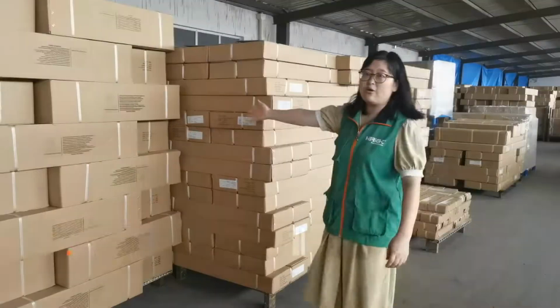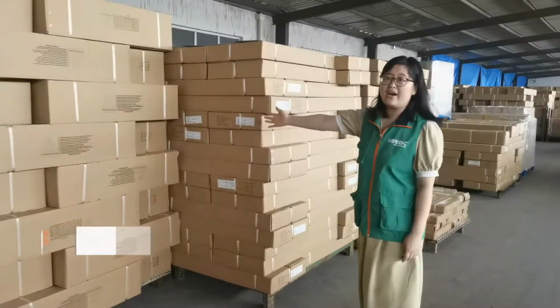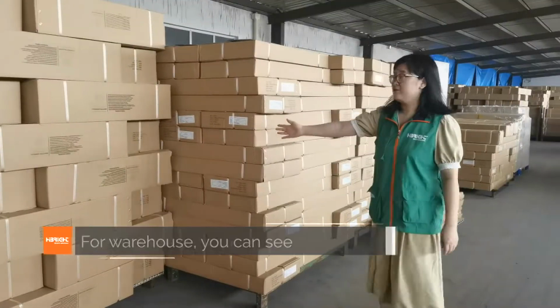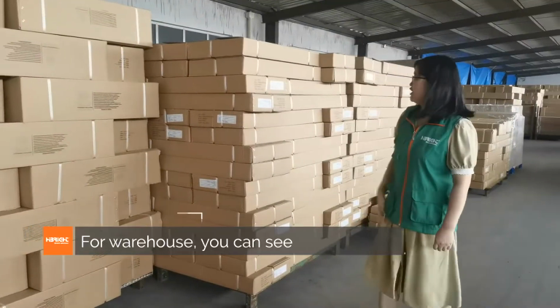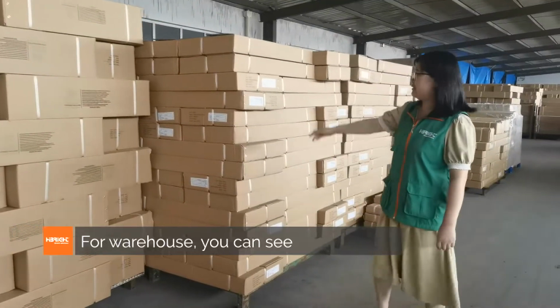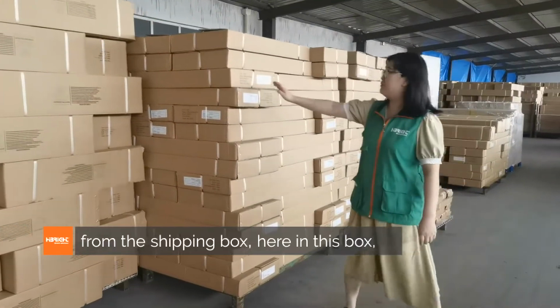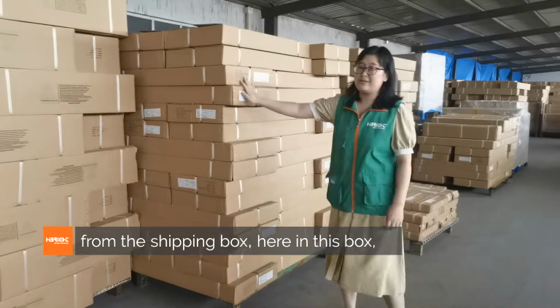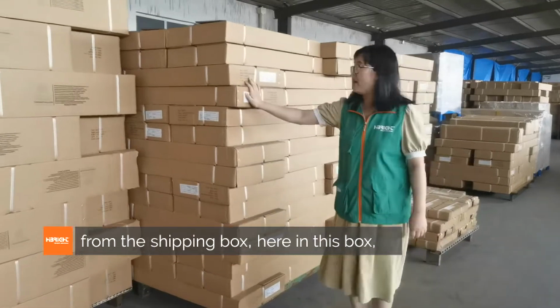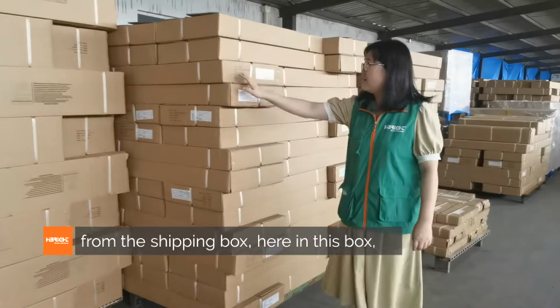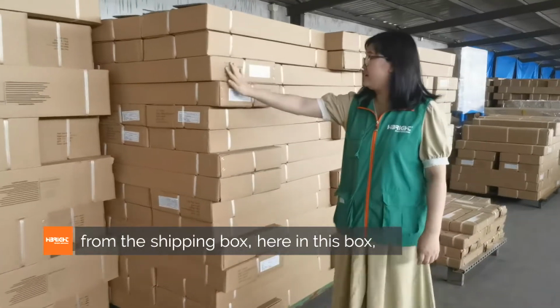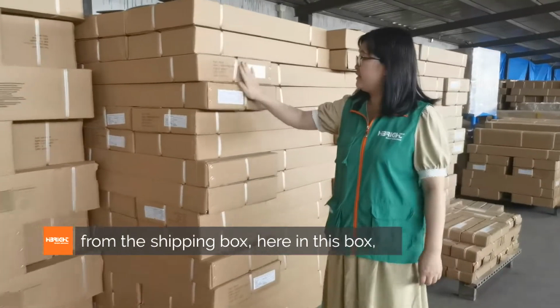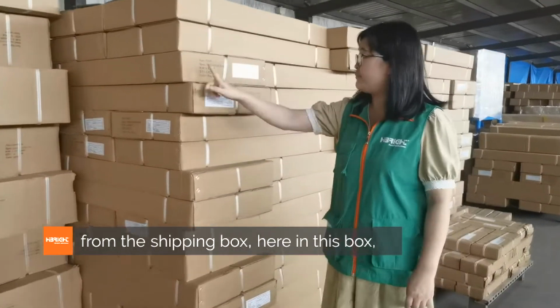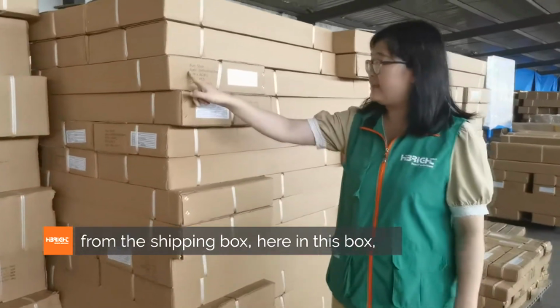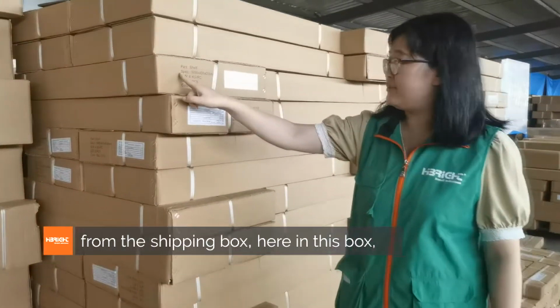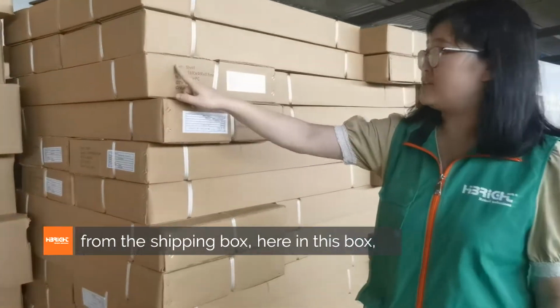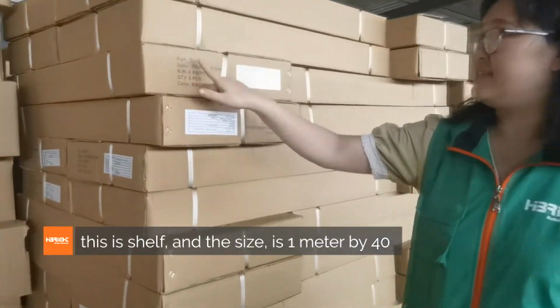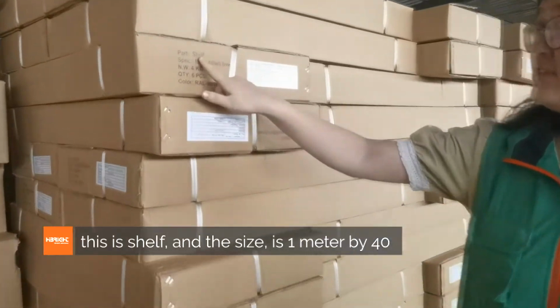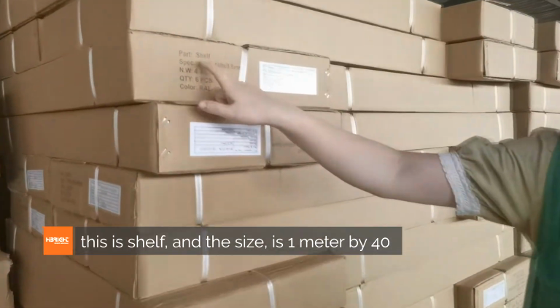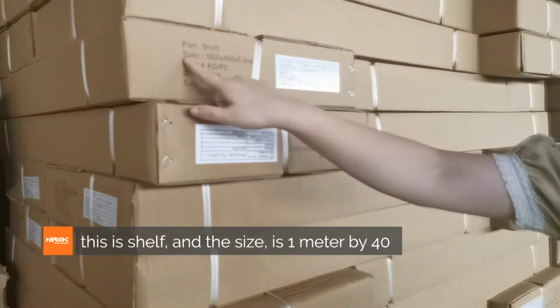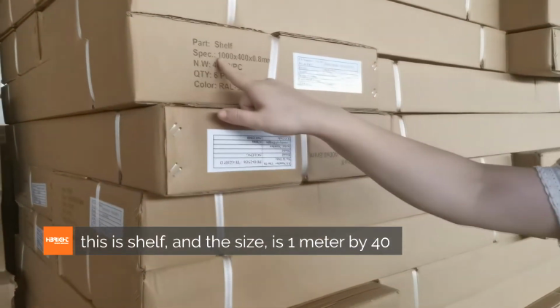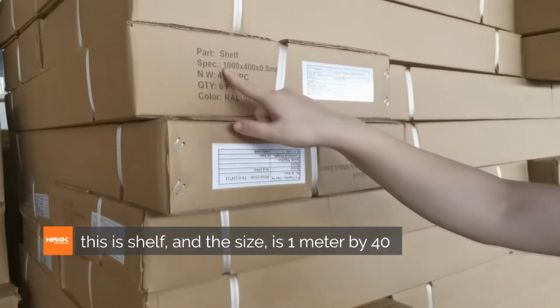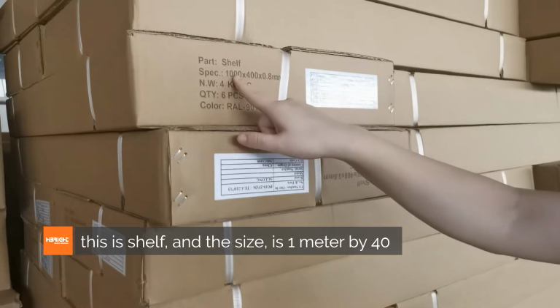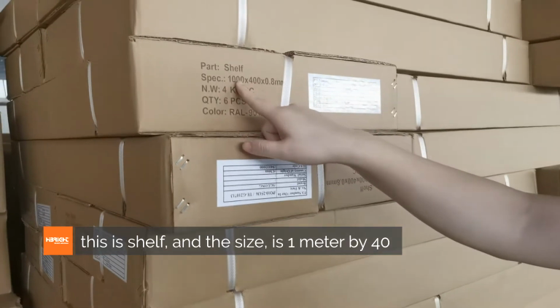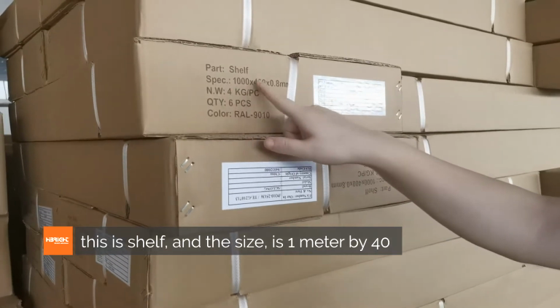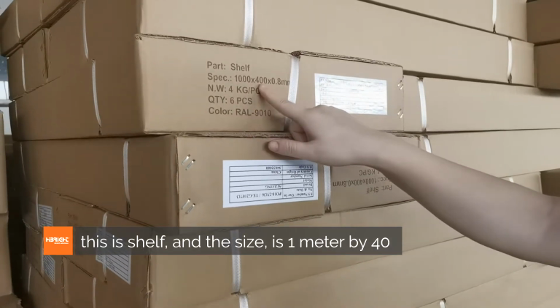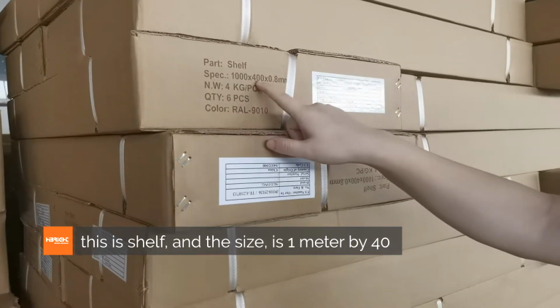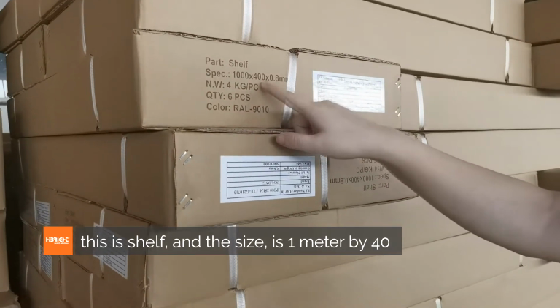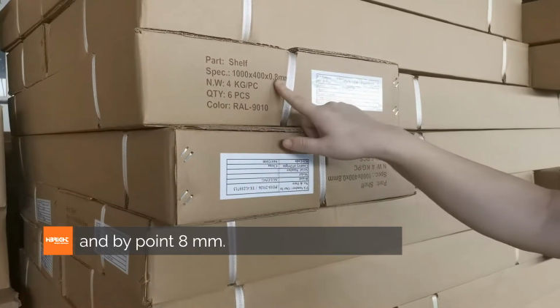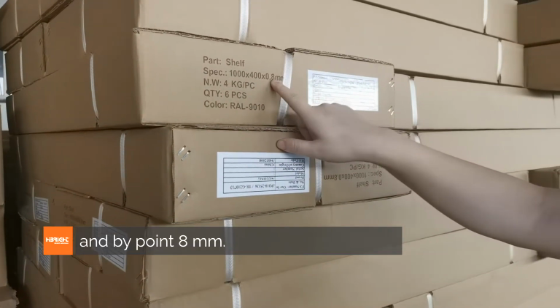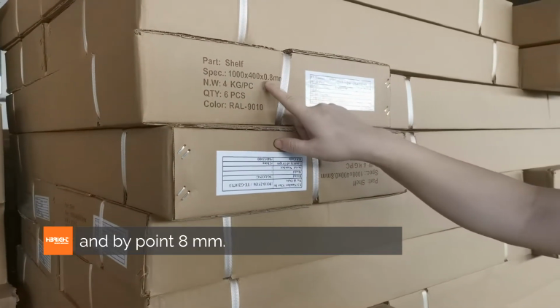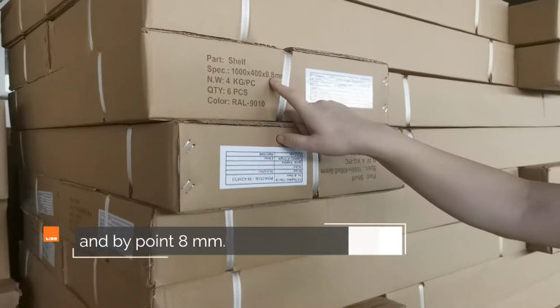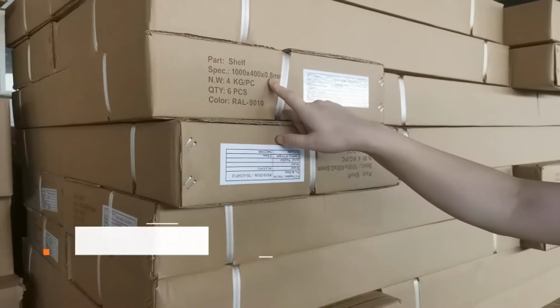For the warehouse, you can see from the shipping mark here on this box — this is a shelf and the size is 1000 by 400 by 0.8 mm.